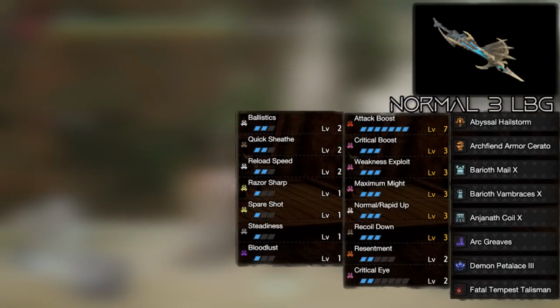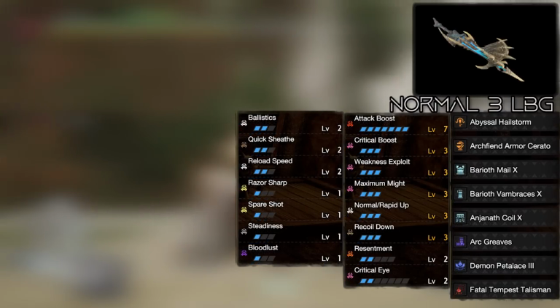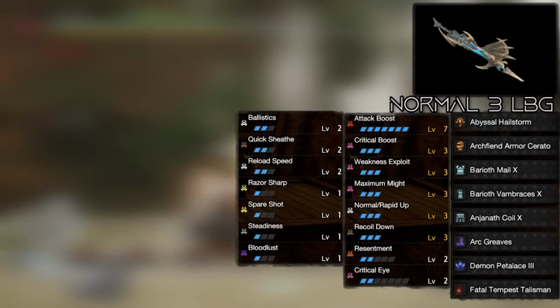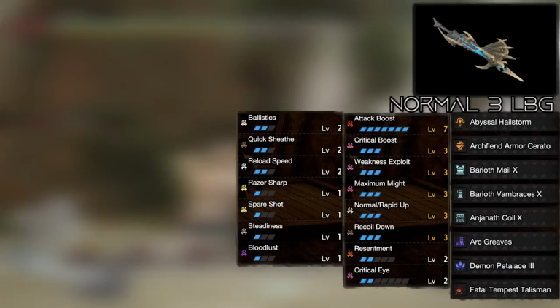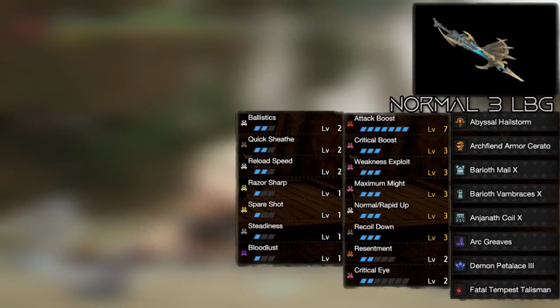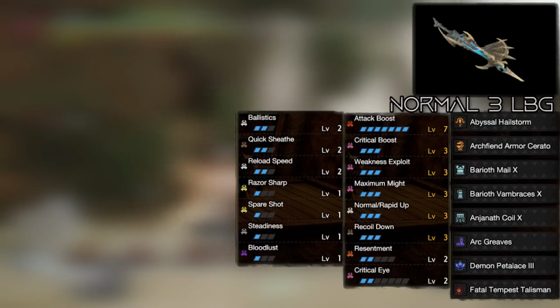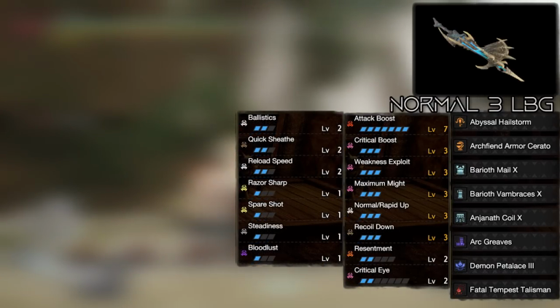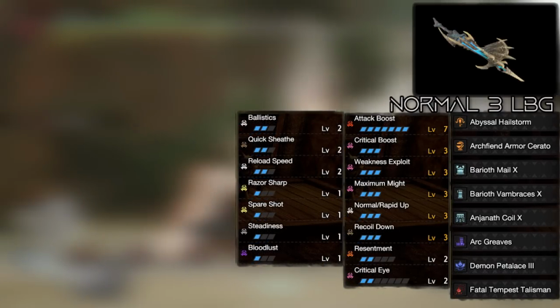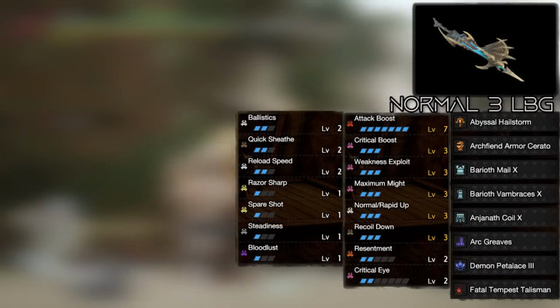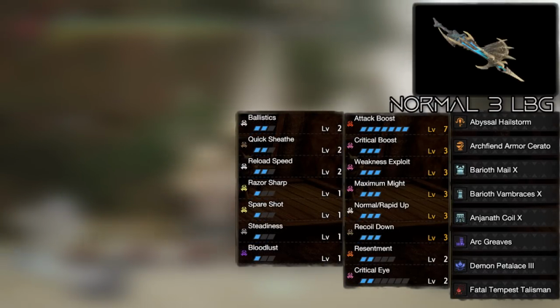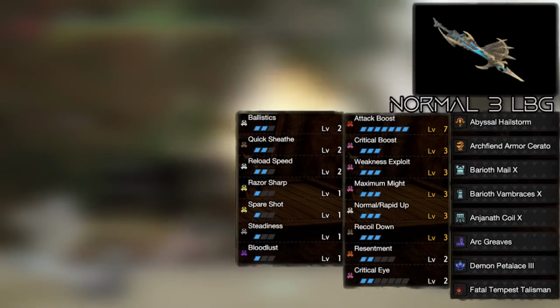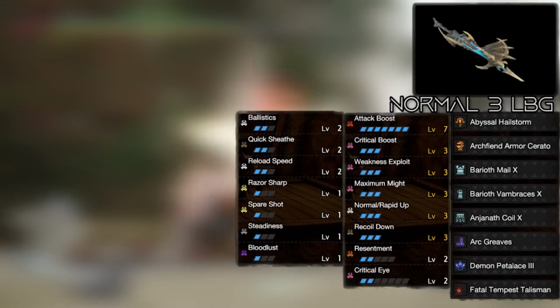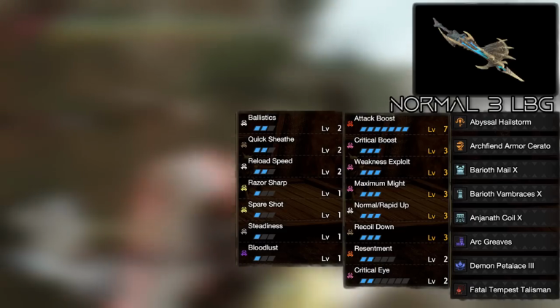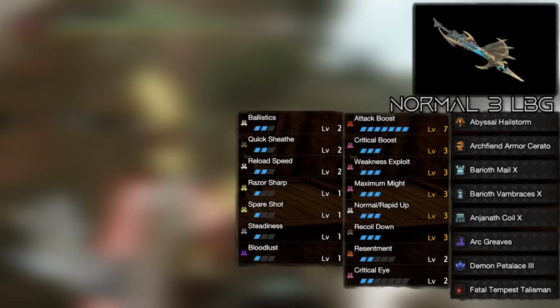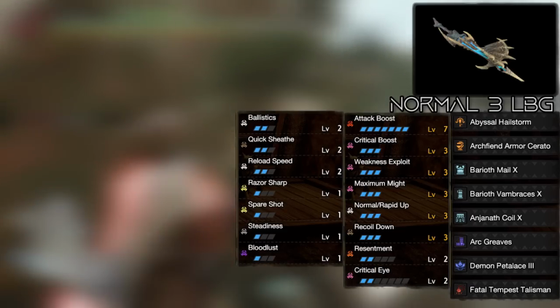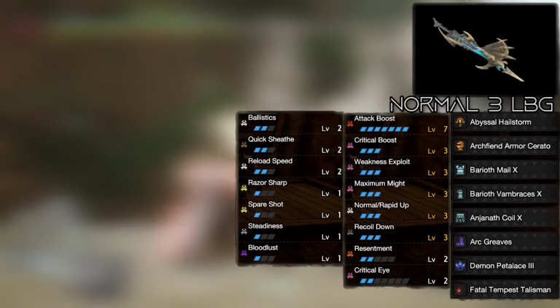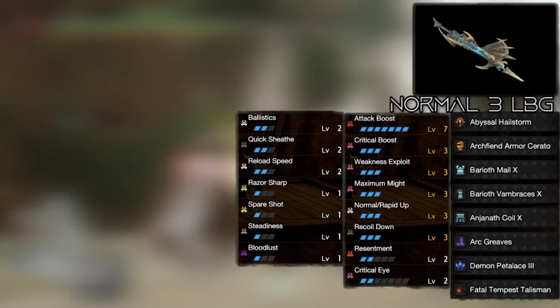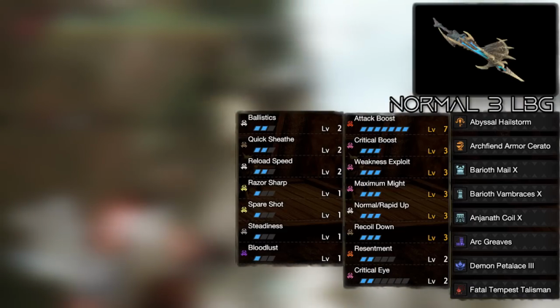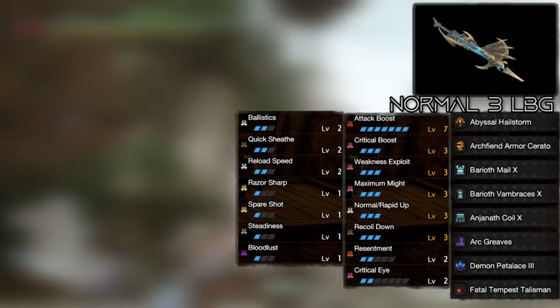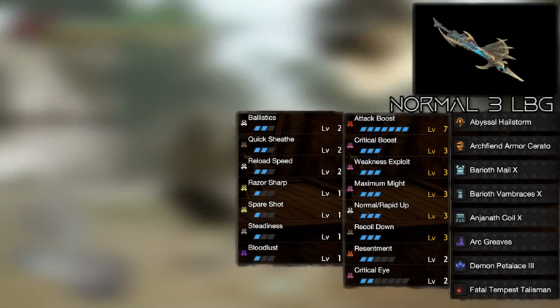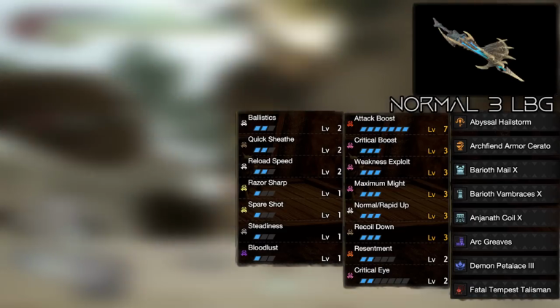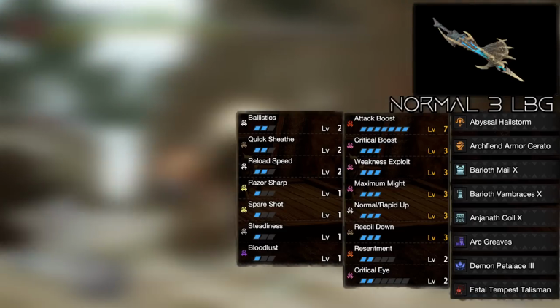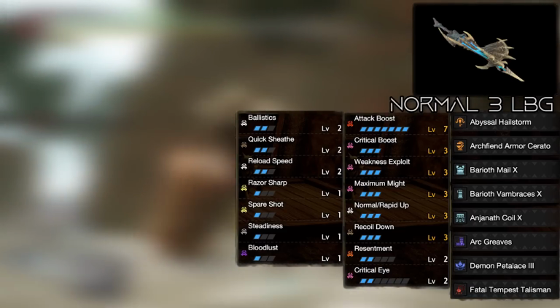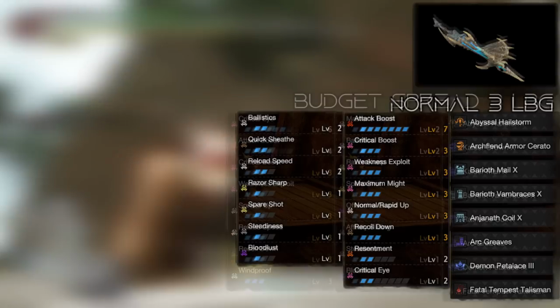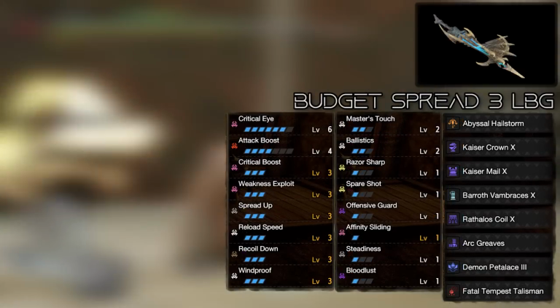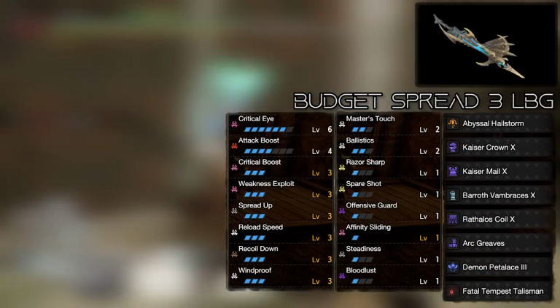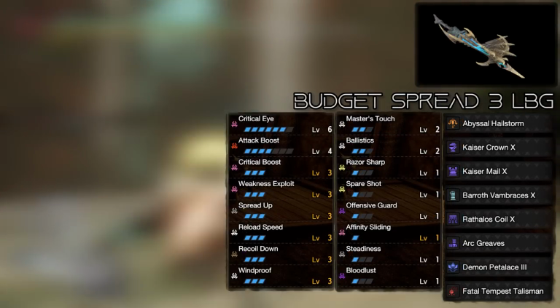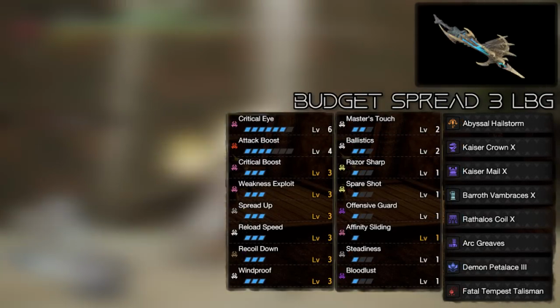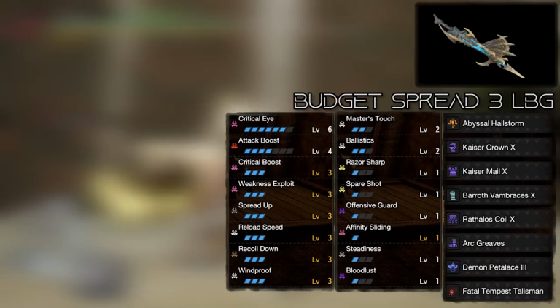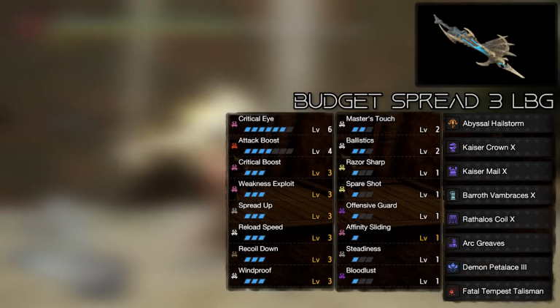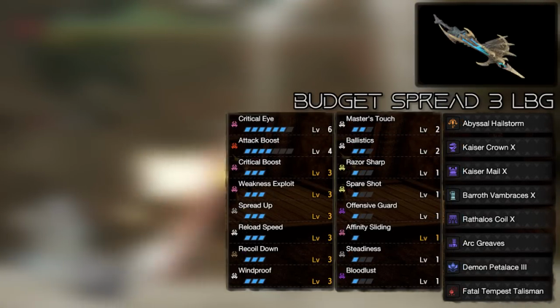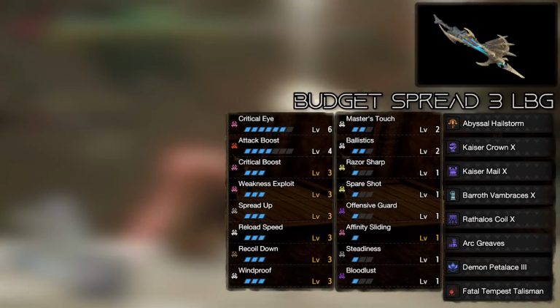I'm going to be posting the min-max versions after the entry level ones so you can just kind of see the differences there. Also, the final upgrades of most of the bowguns are pretty much just 10 raw upgrades, so you don't have to get max level bowguns before you can make these sets. They work at like Rare 9 just fine.